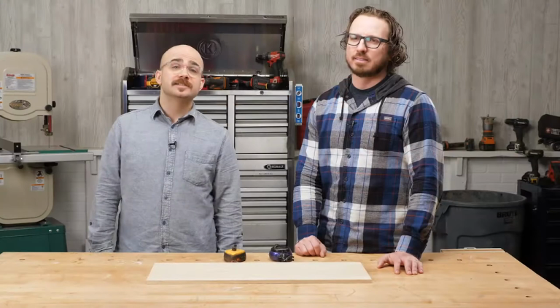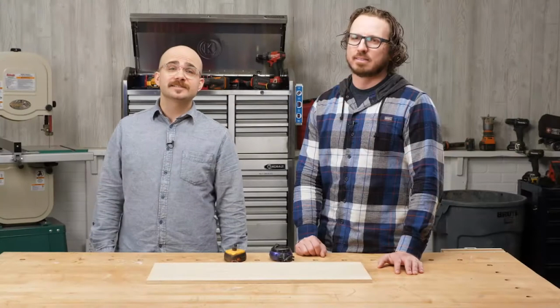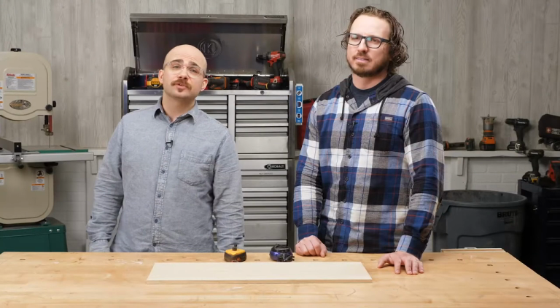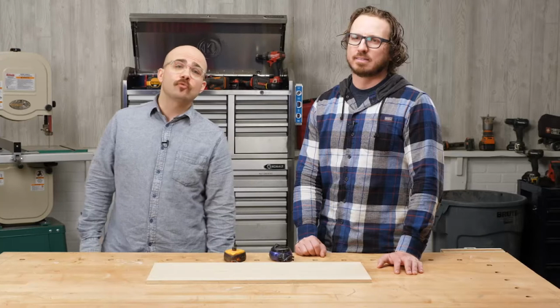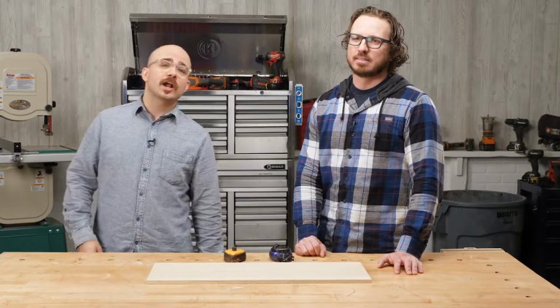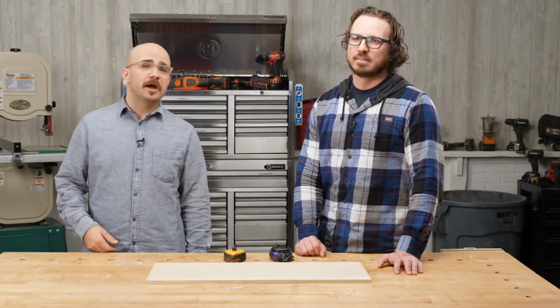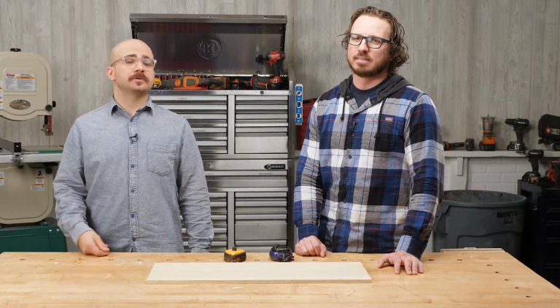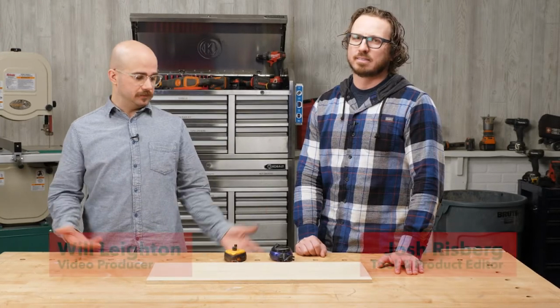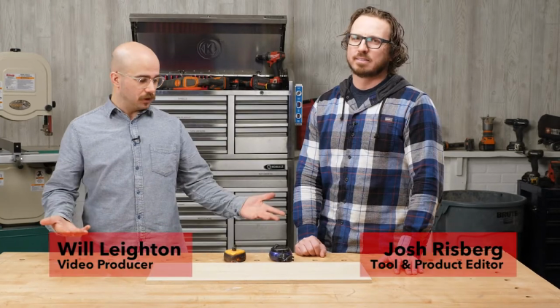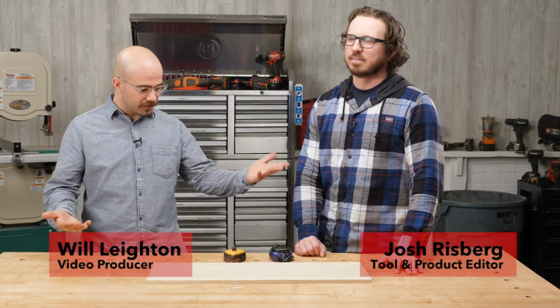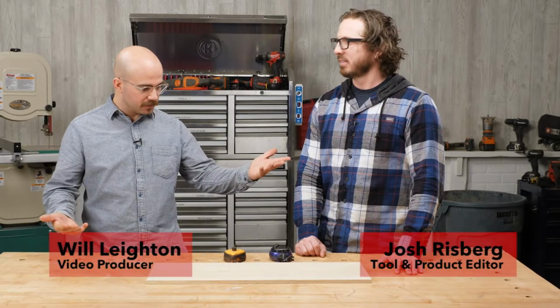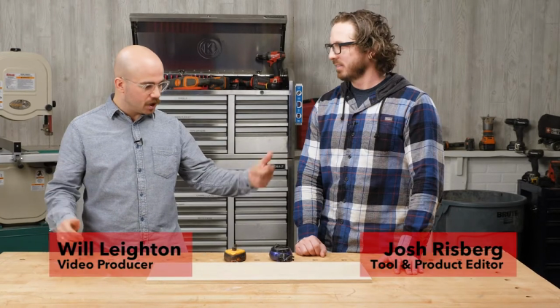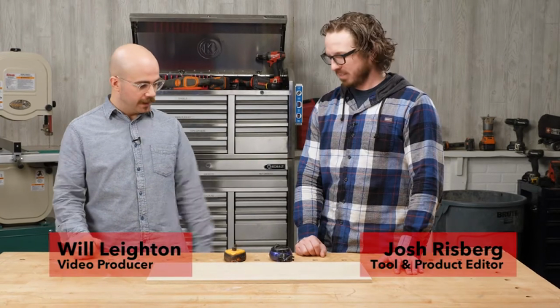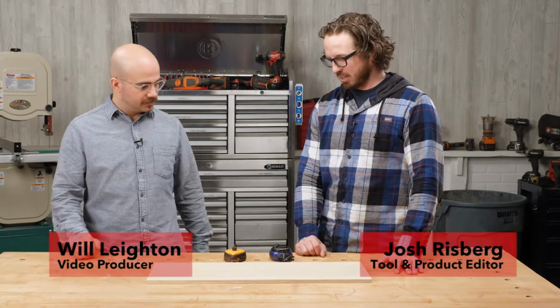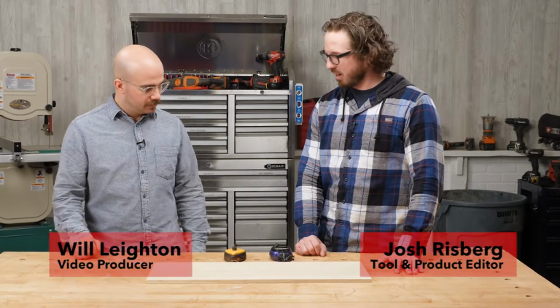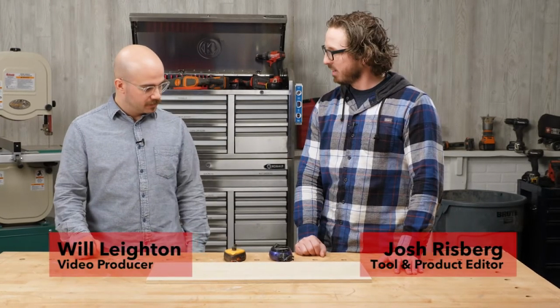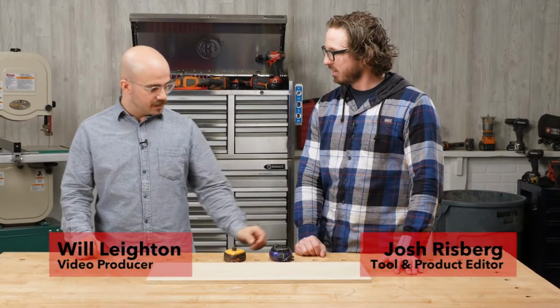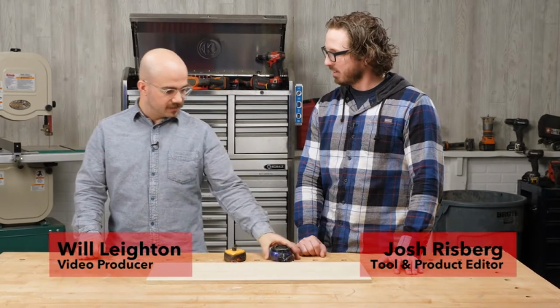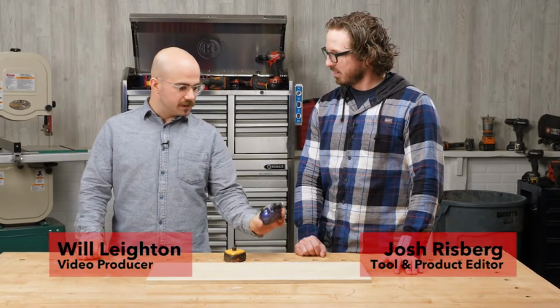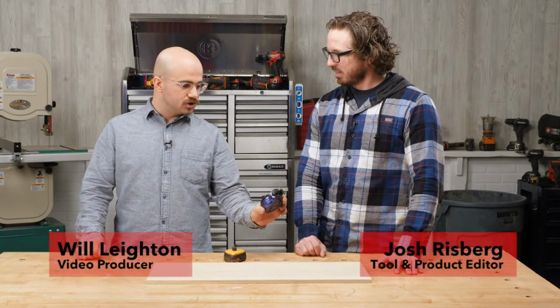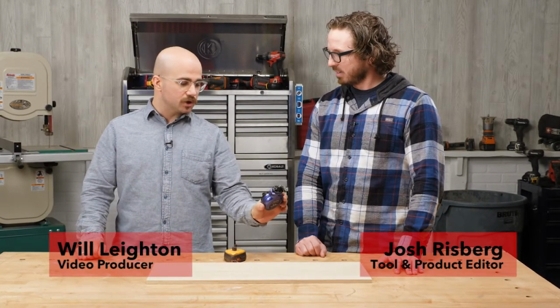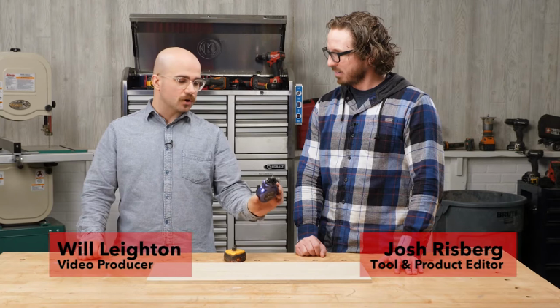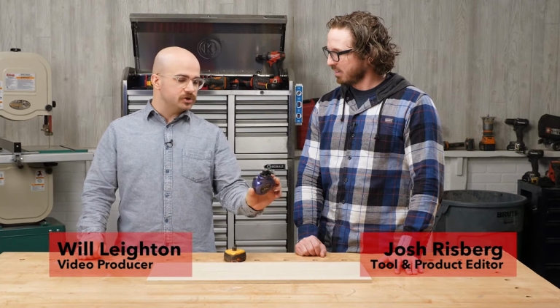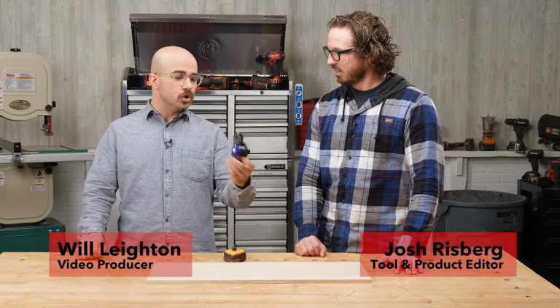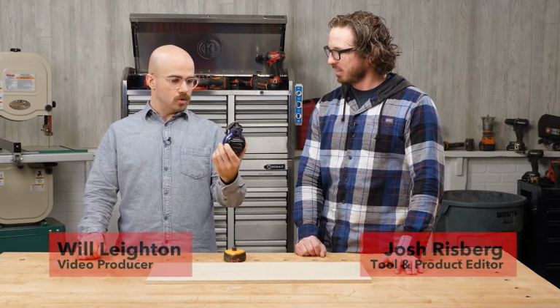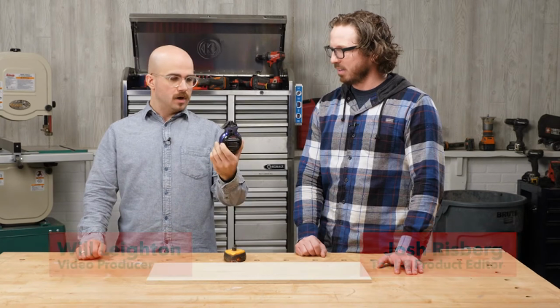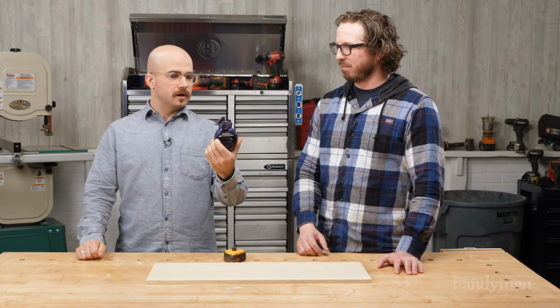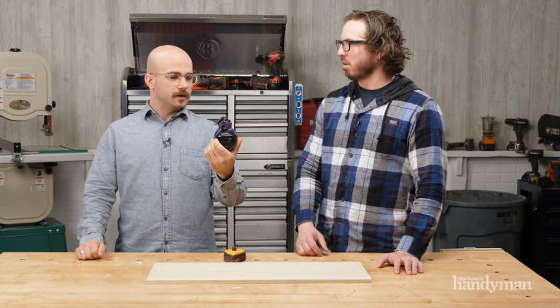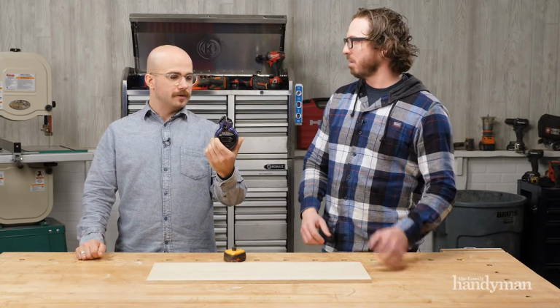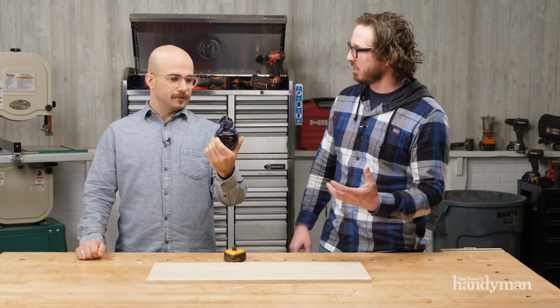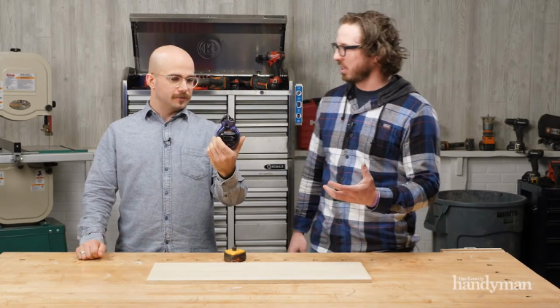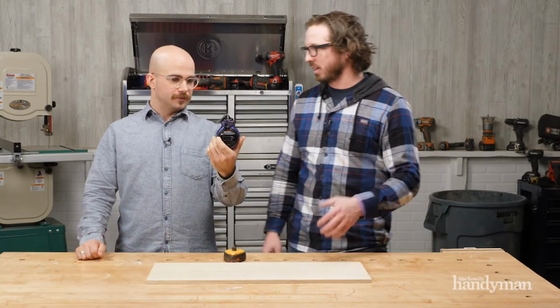Today on Stuff We Love, we're talking about chalk lines. This is the Tajima Chalk Right 2 — the affordable best chalk line.